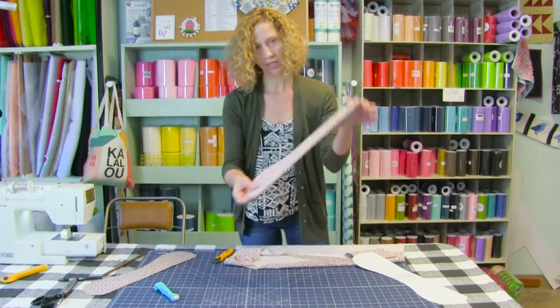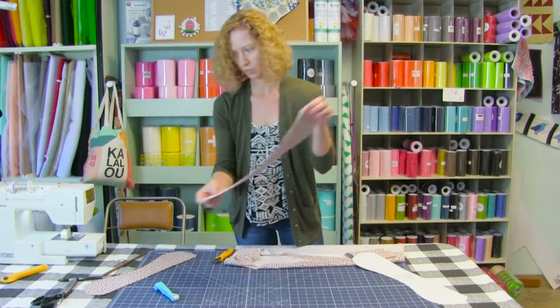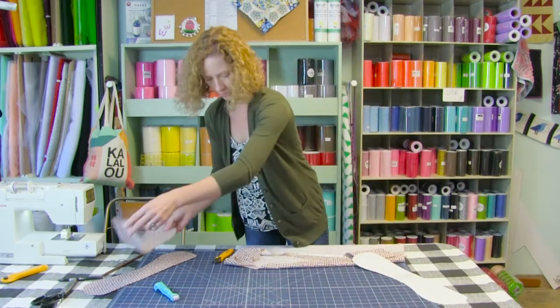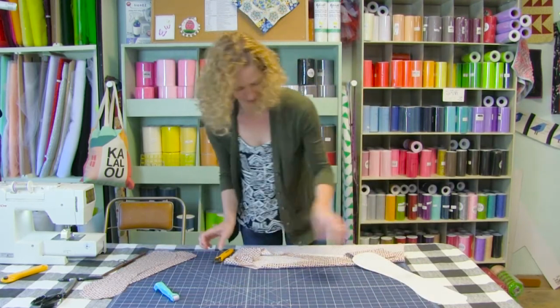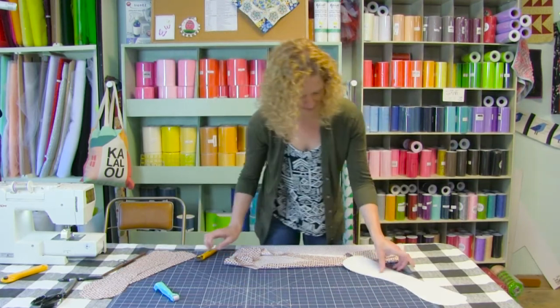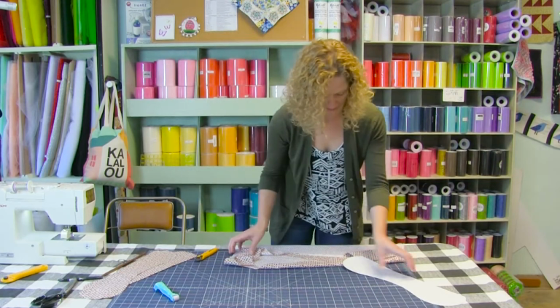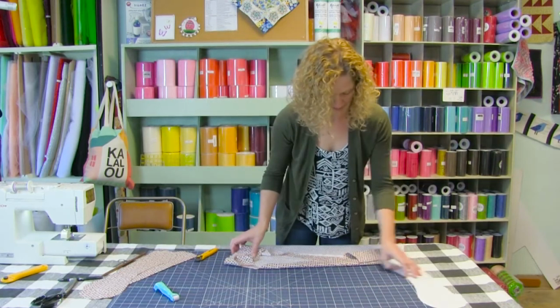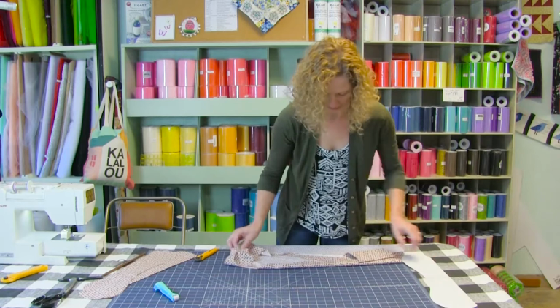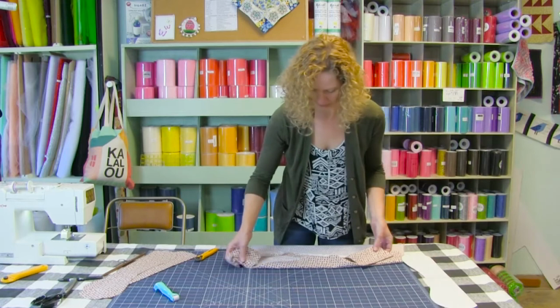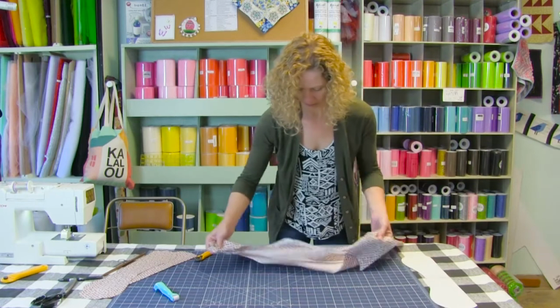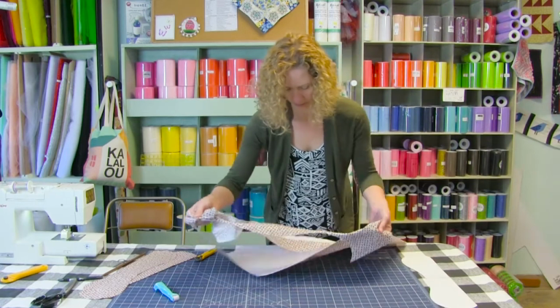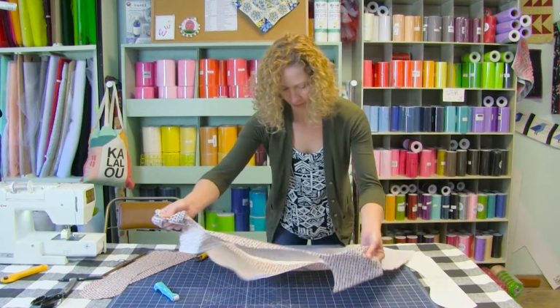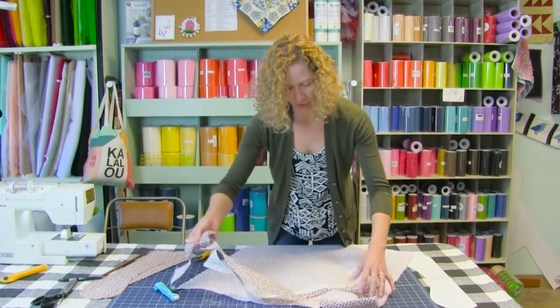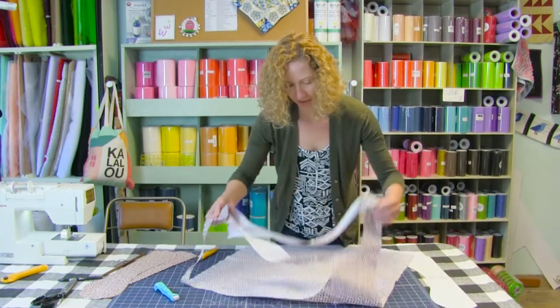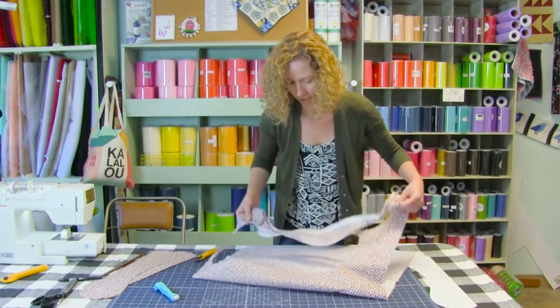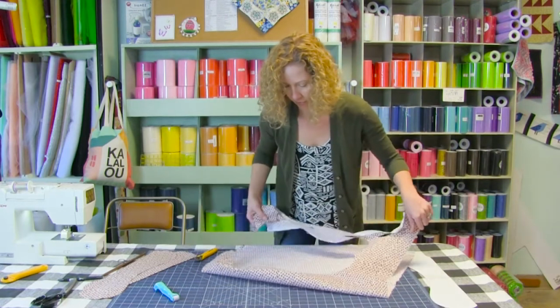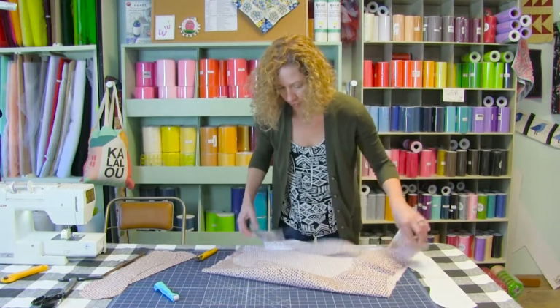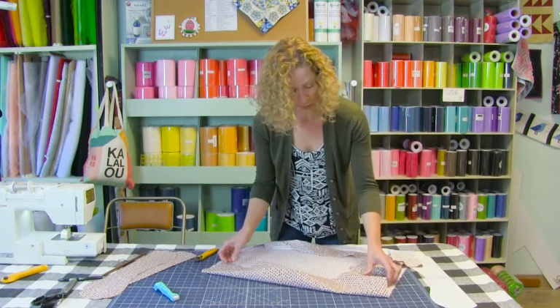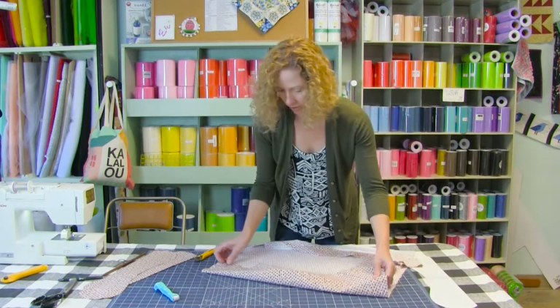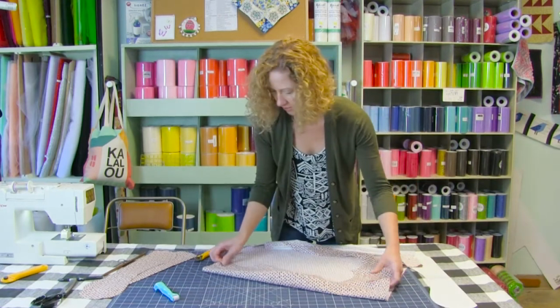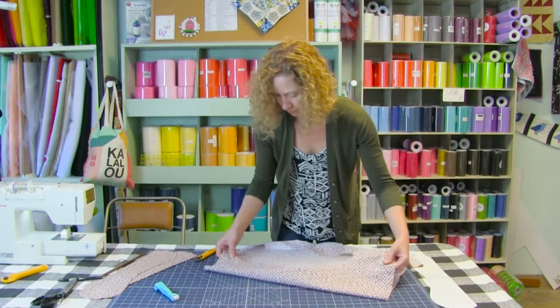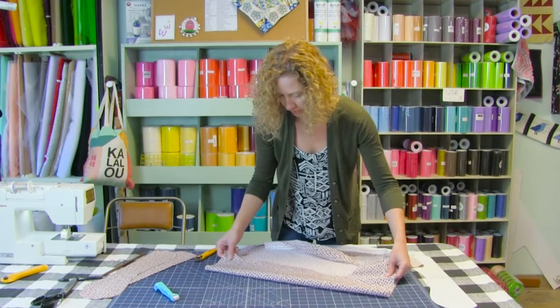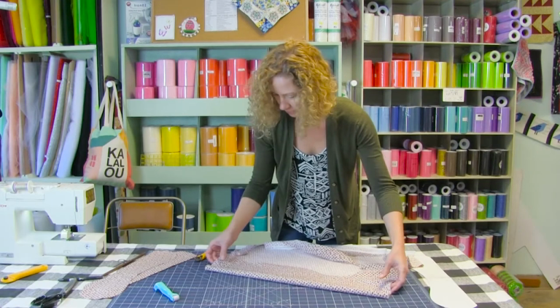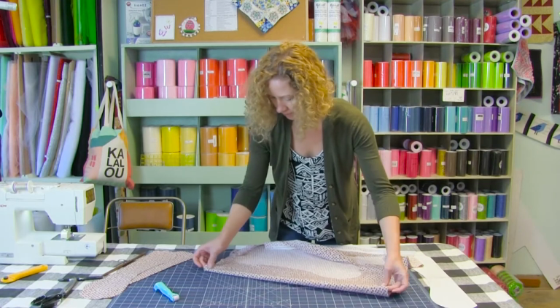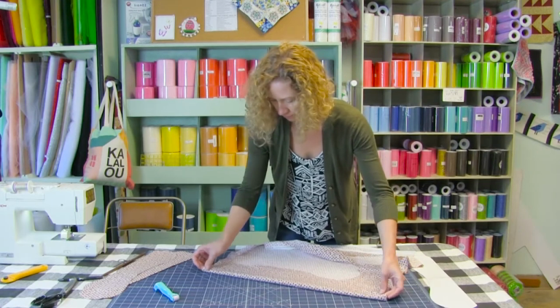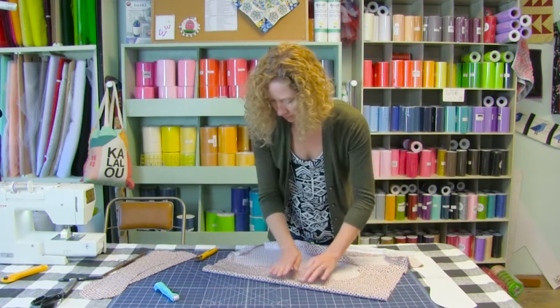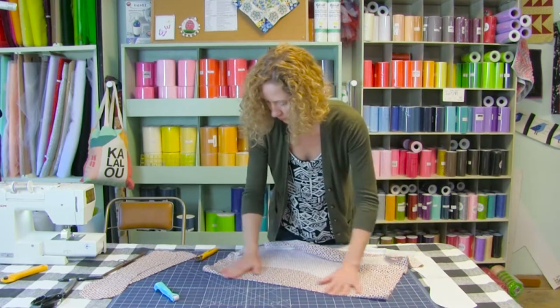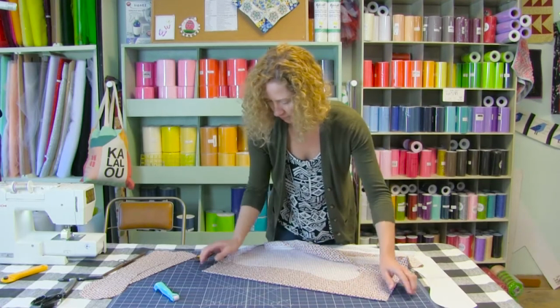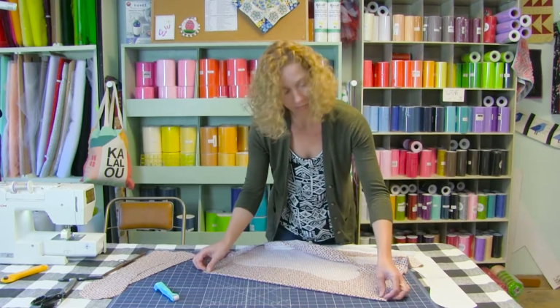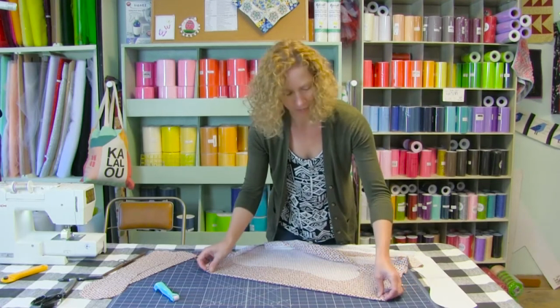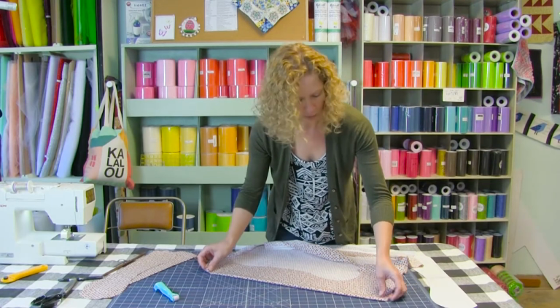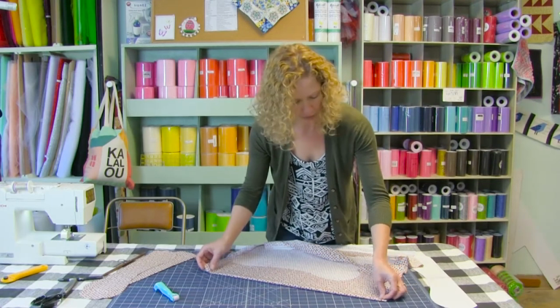If you end up making a lot of these as gifts, you probably do not want just your paper pattern. You can always transfer this pattern onto template plastic so that it's a lot stronger and you're not going to cut into your paper. If you have a pattern that you use a lot, template plastic works really well.